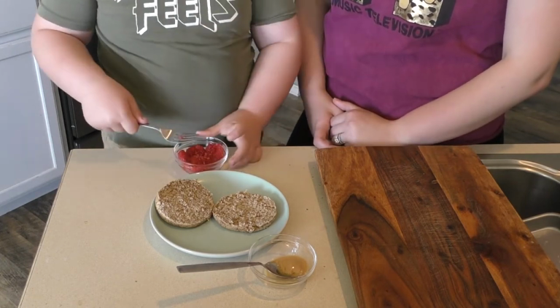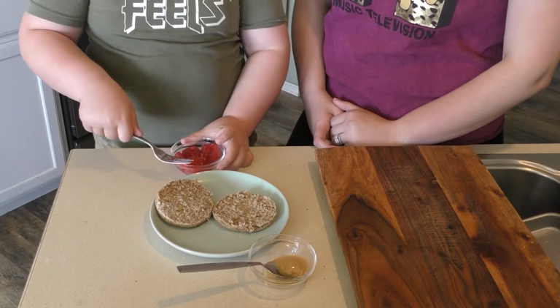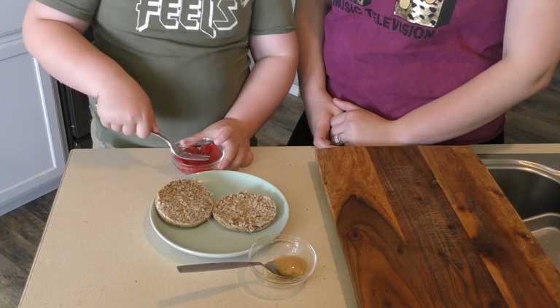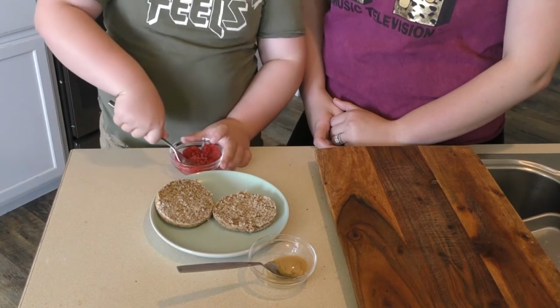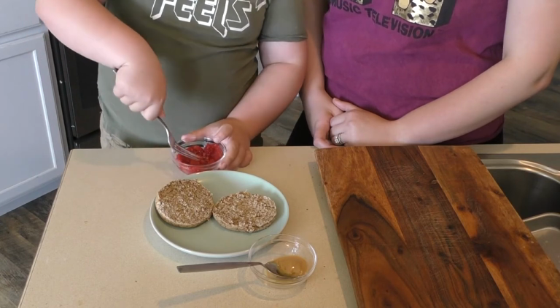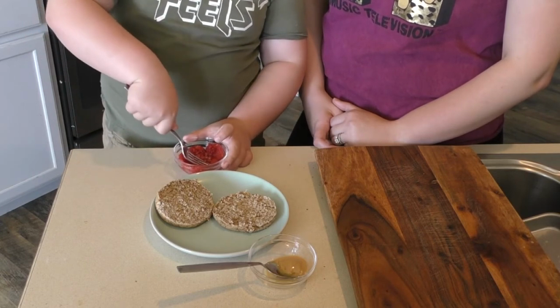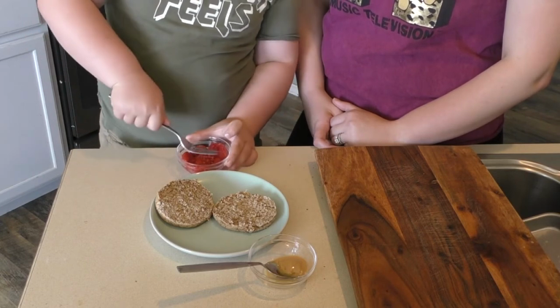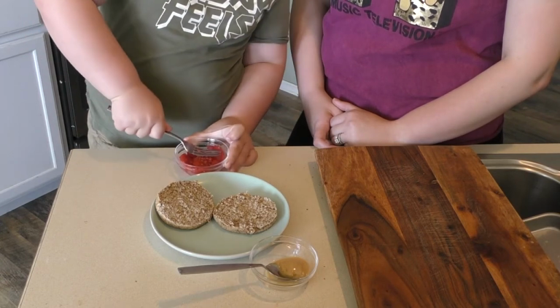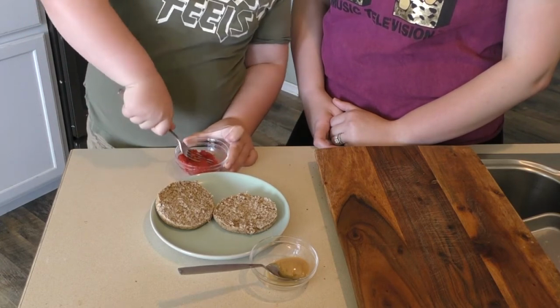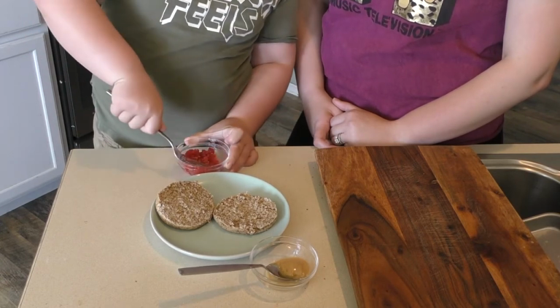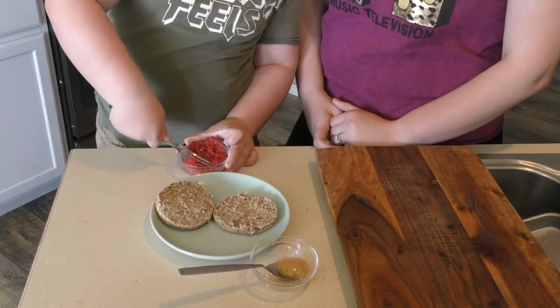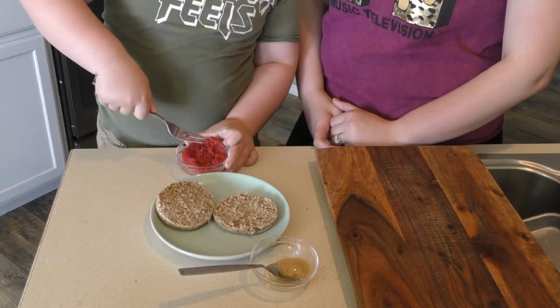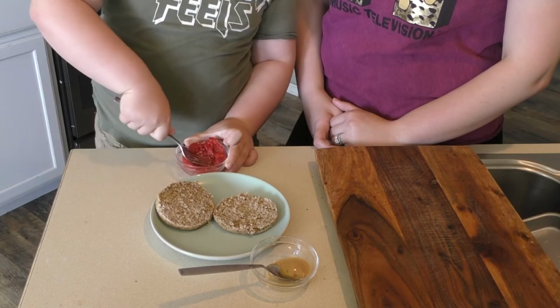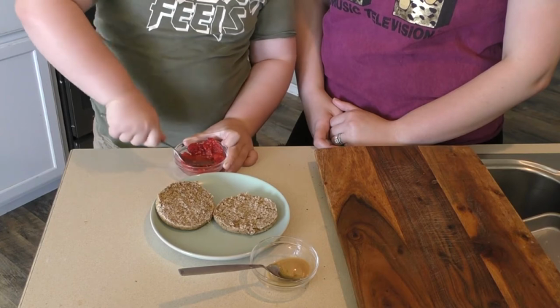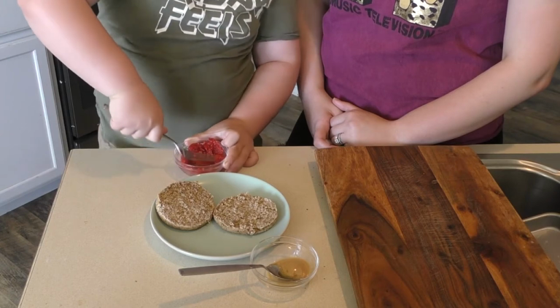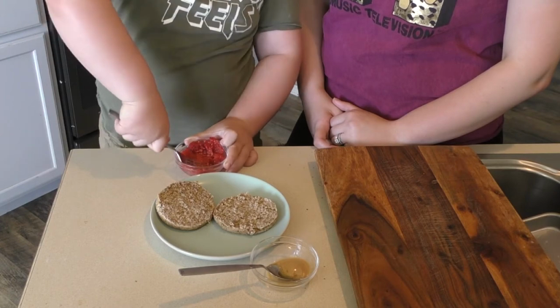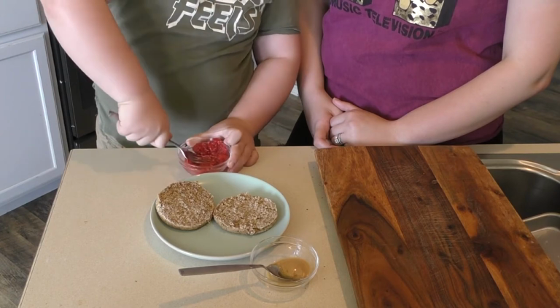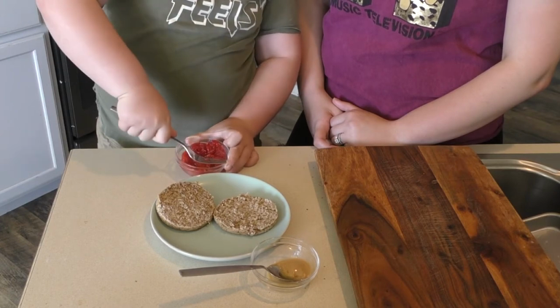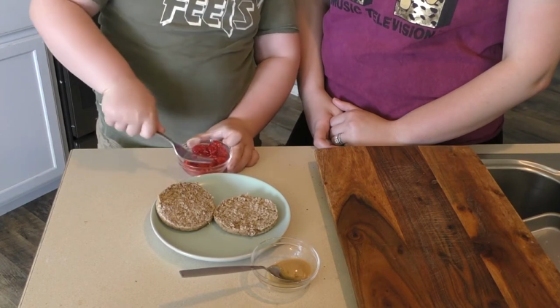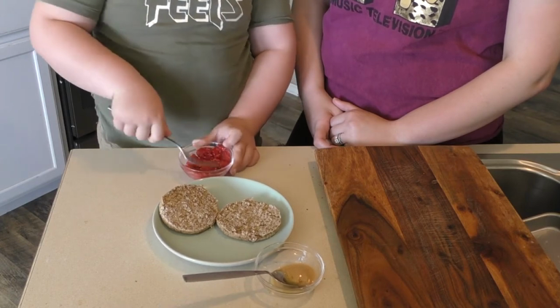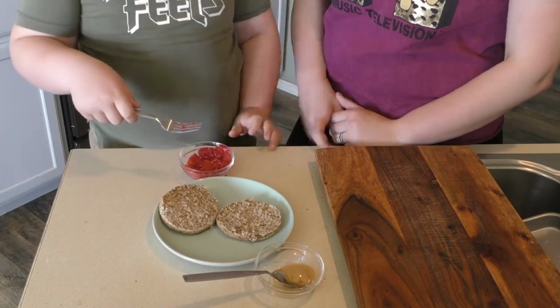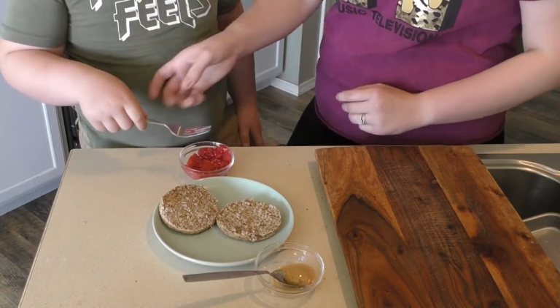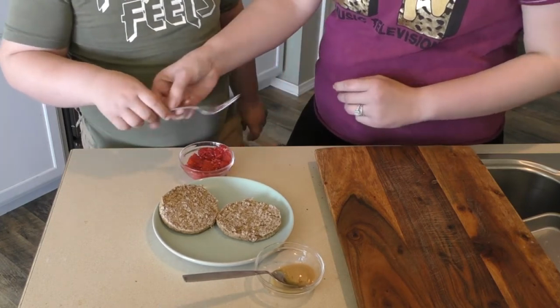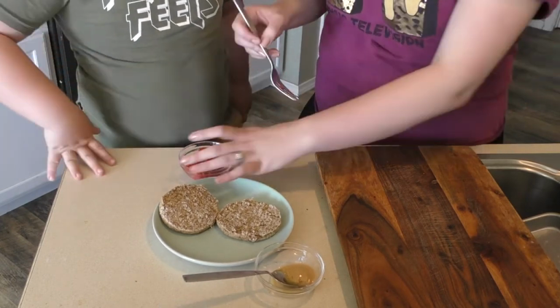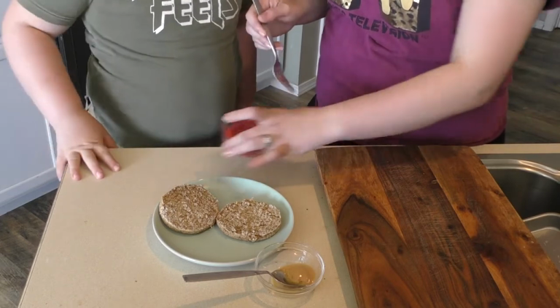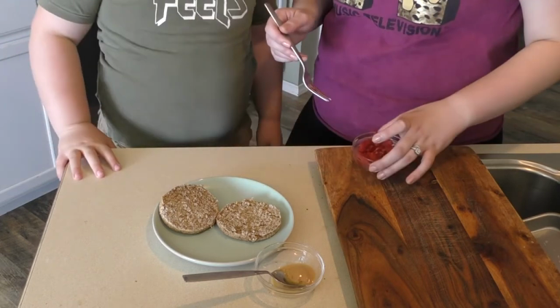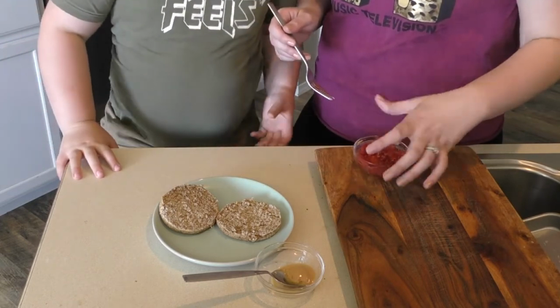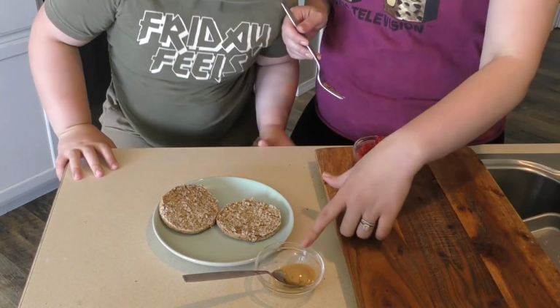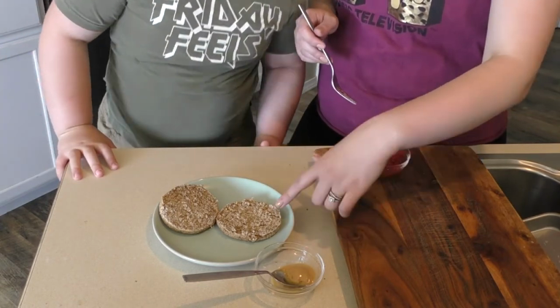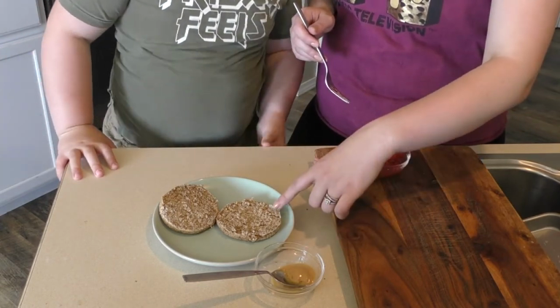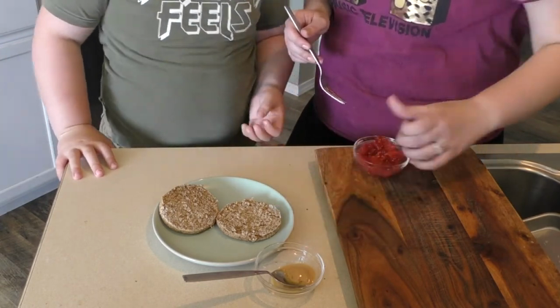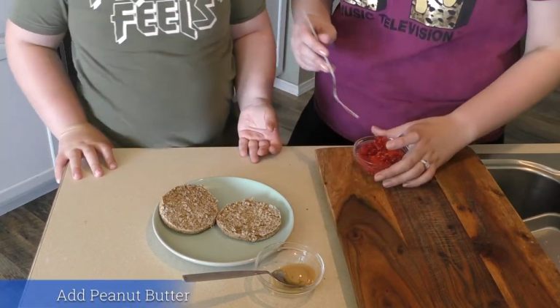Is it yummy? He's trying to make it squishy. Mash it up real good. I'm going to finish mashing this. Will you put your peanut butter on your toast?